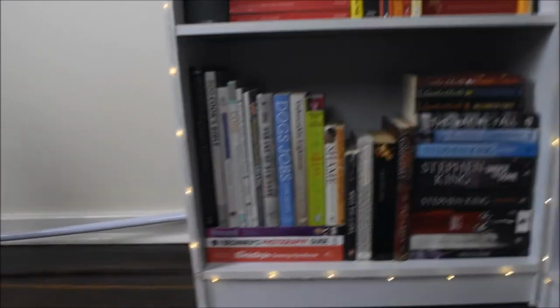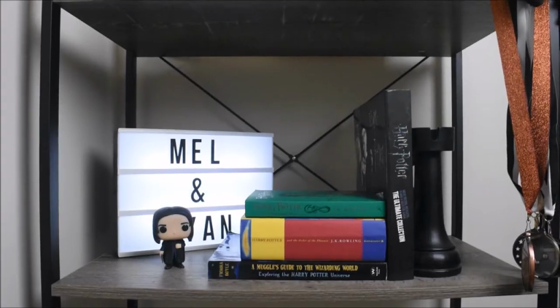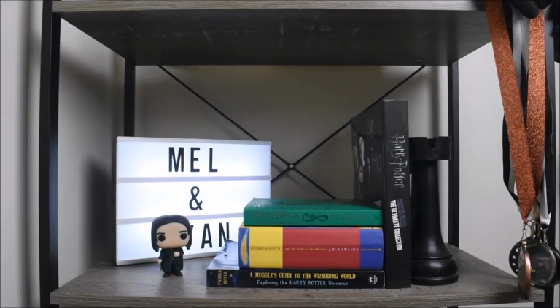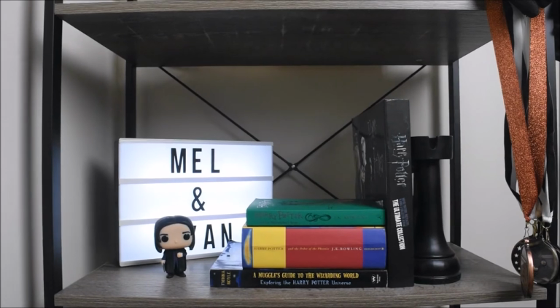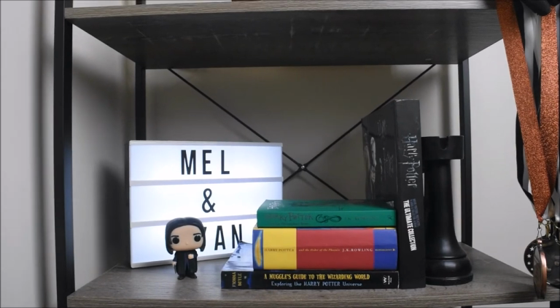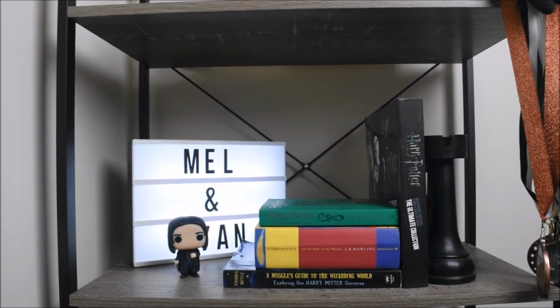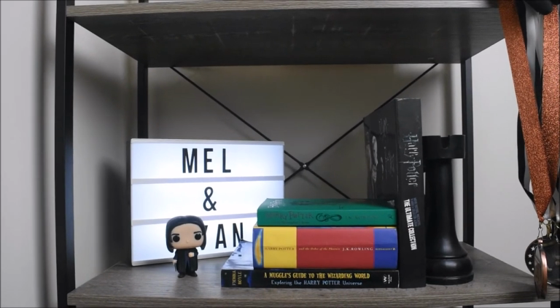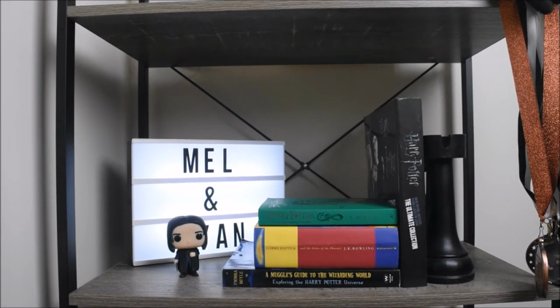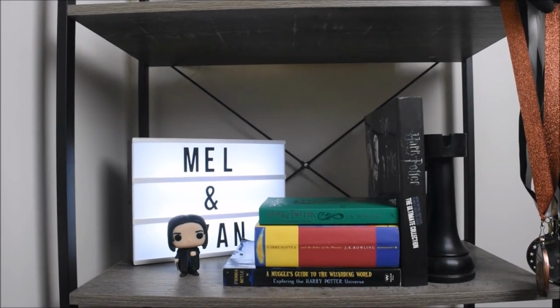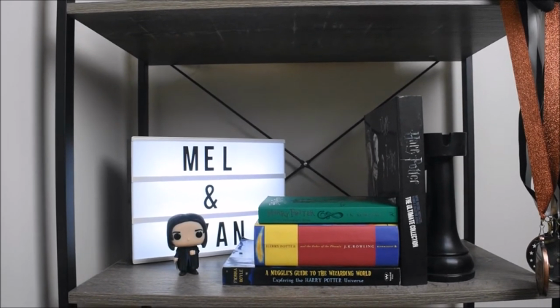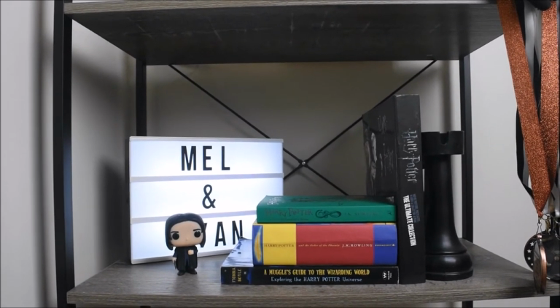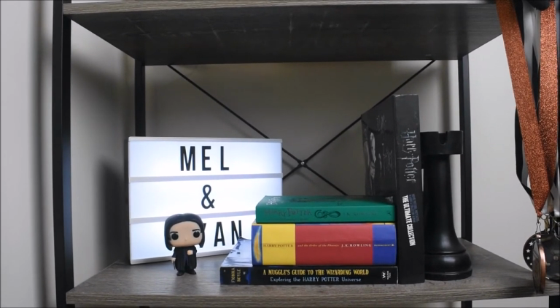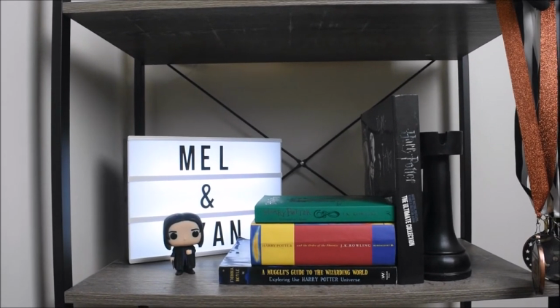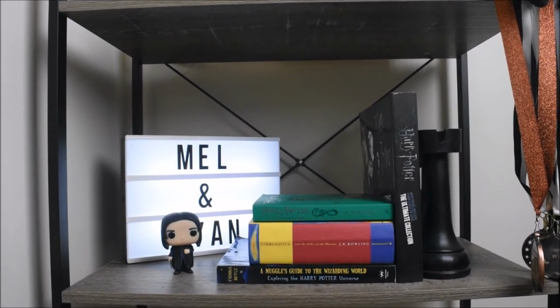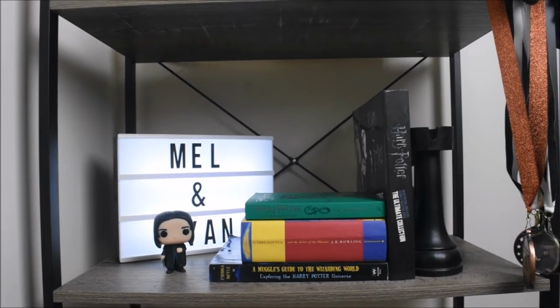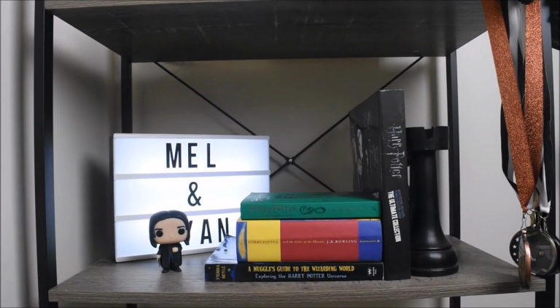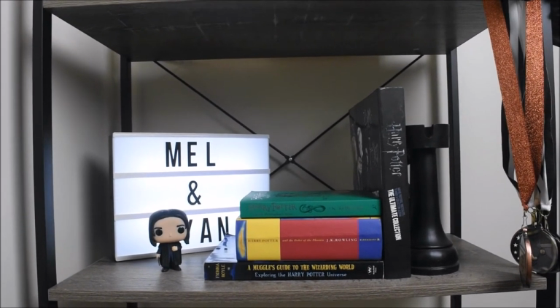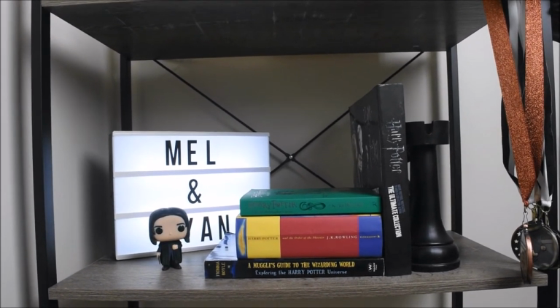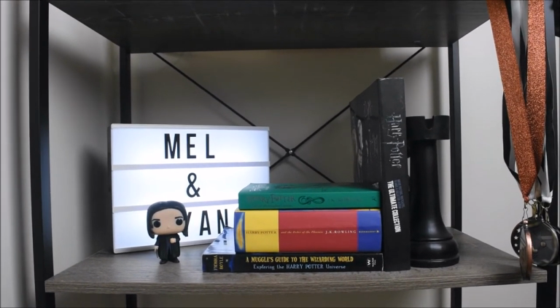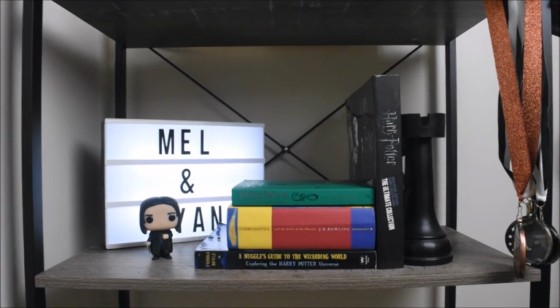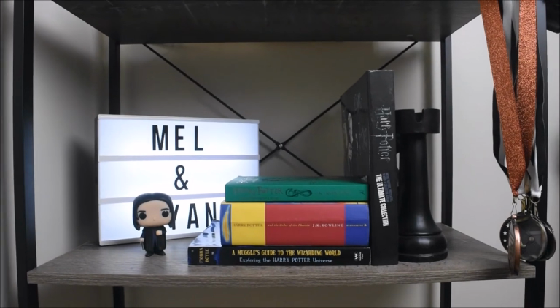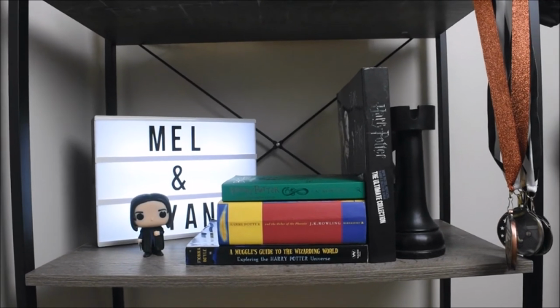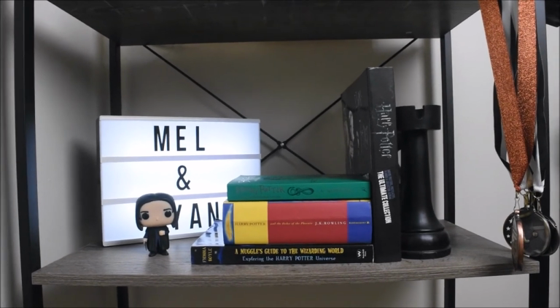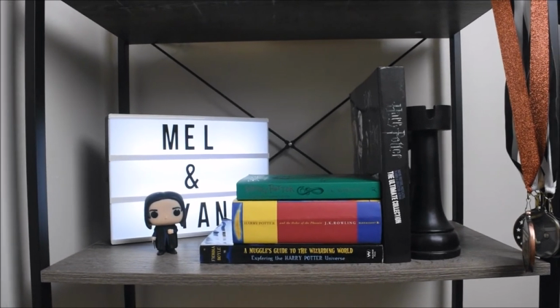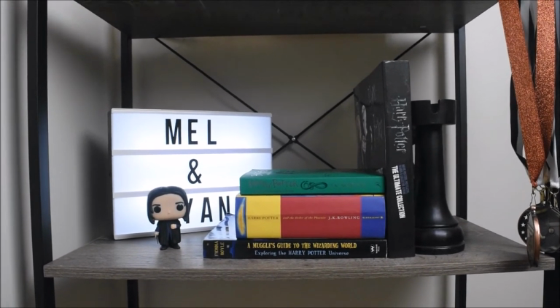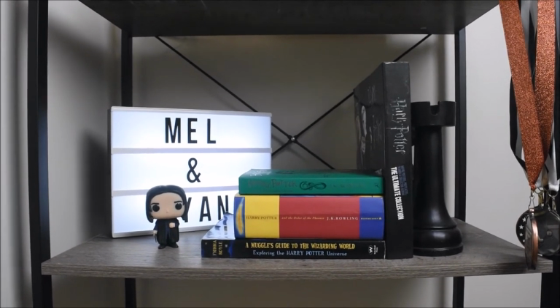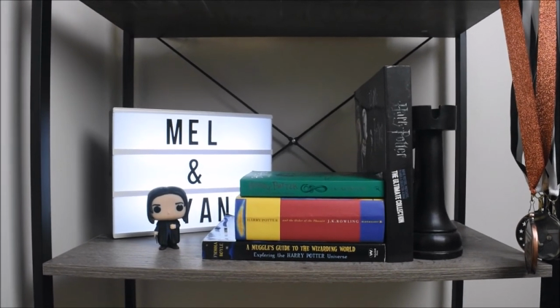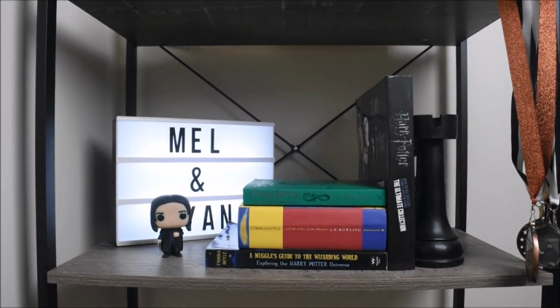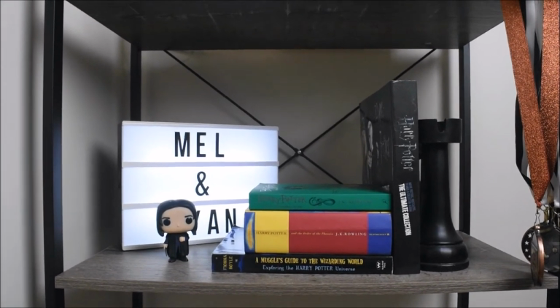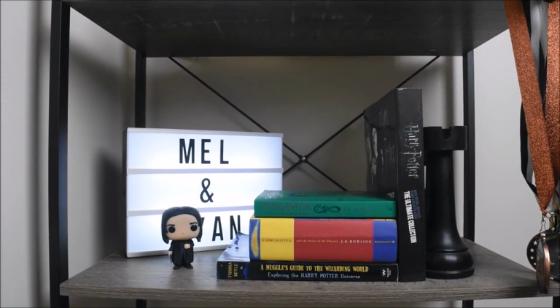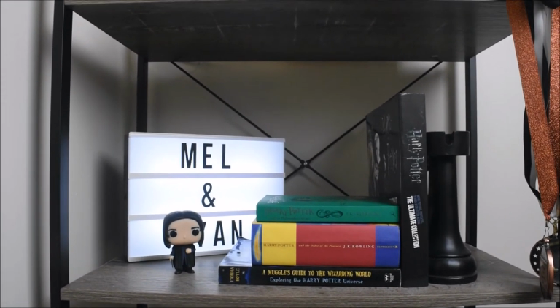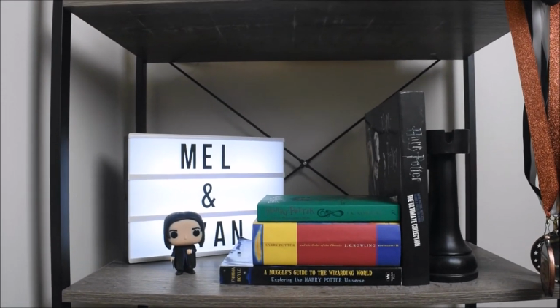And over here on the bookshelf next to my desk I have my Harry Potter books and related Harry Potter merch-y things.